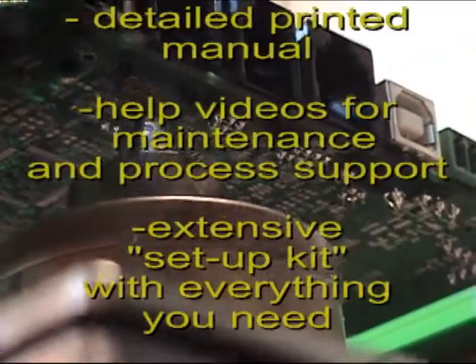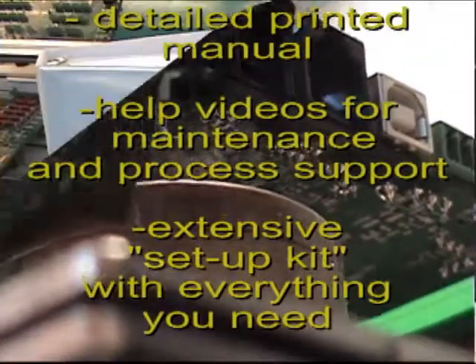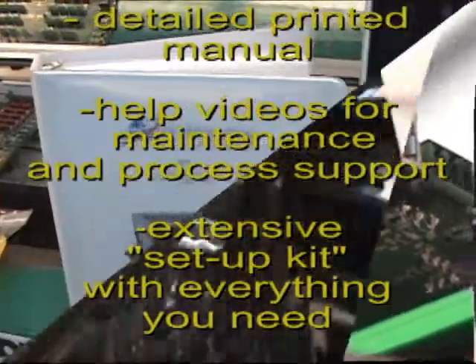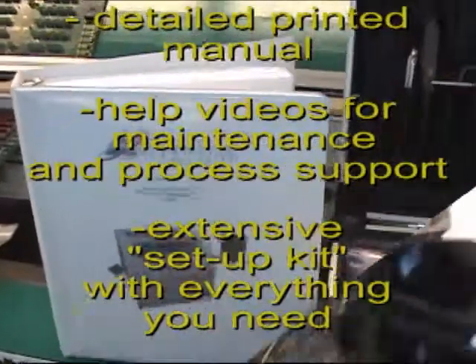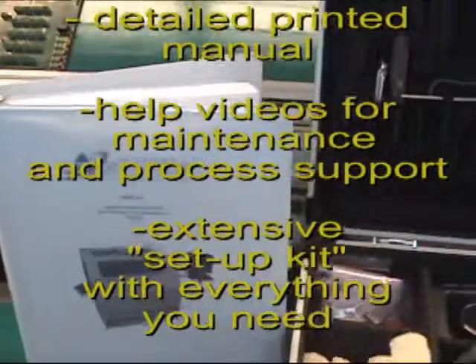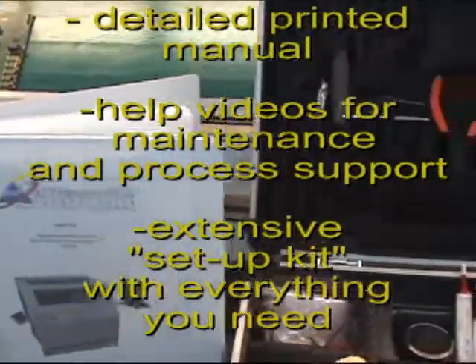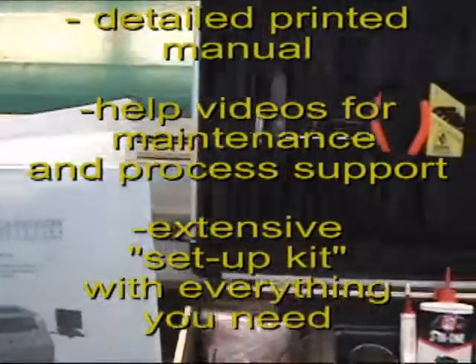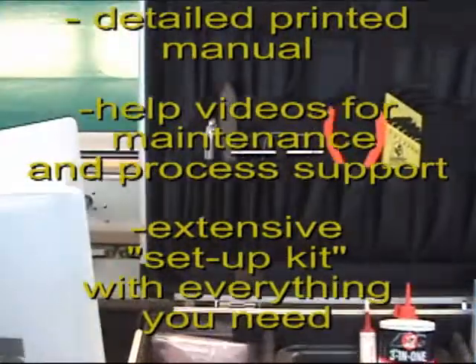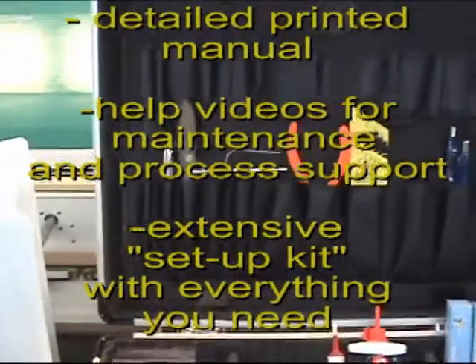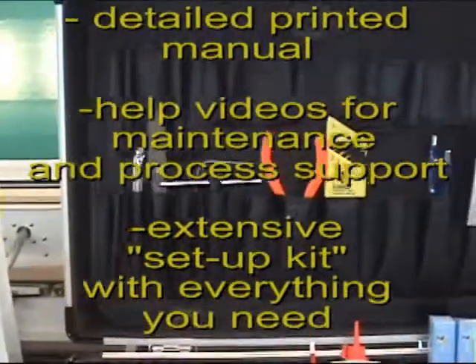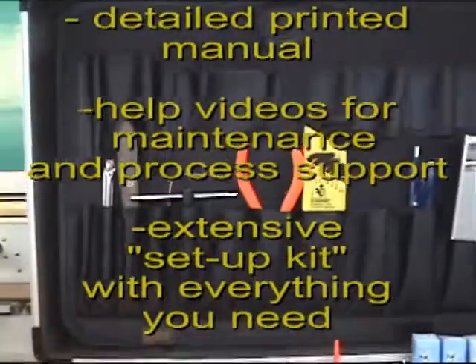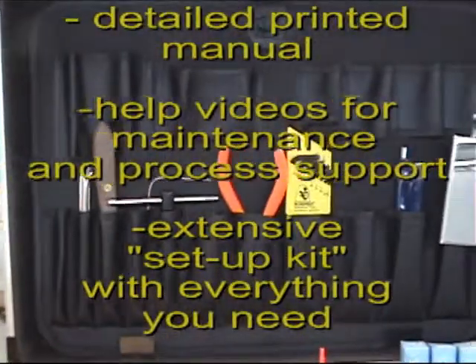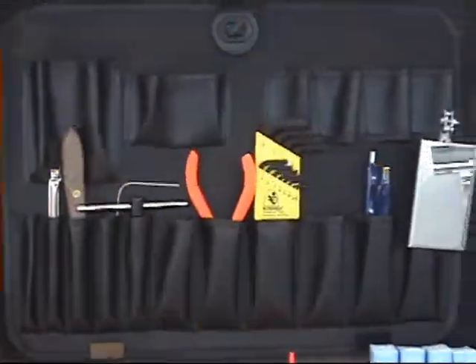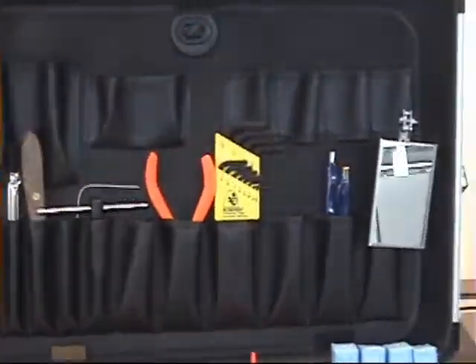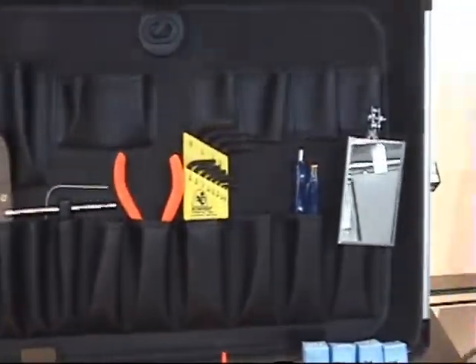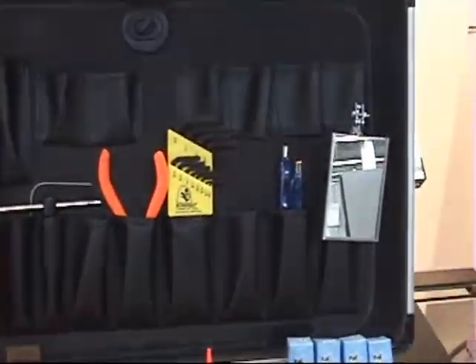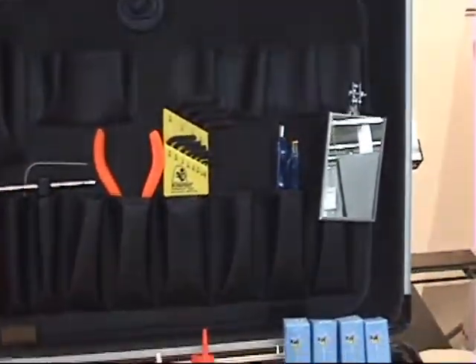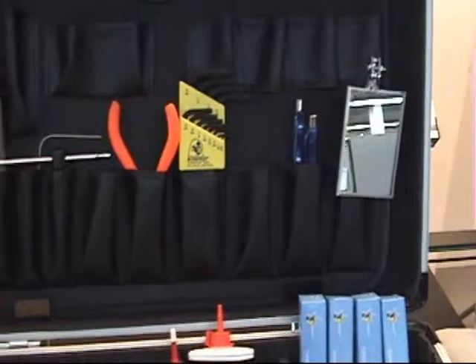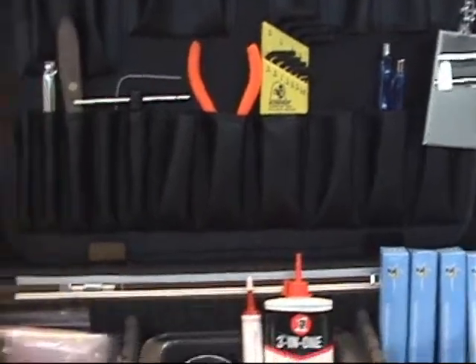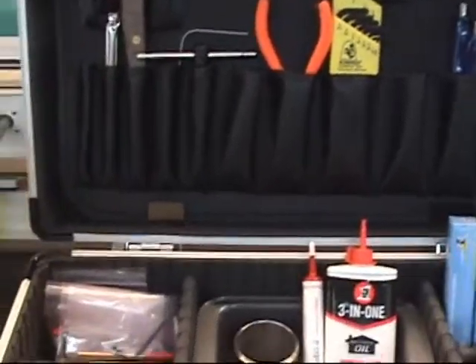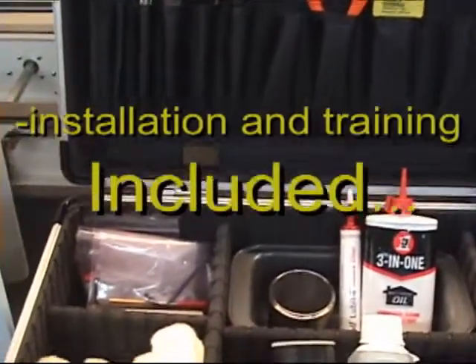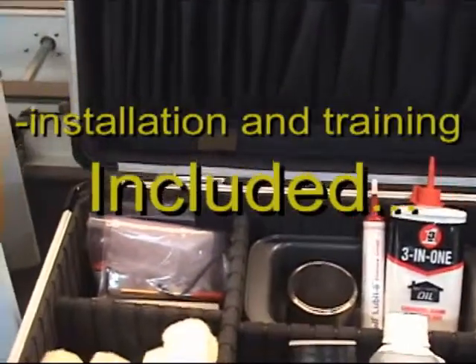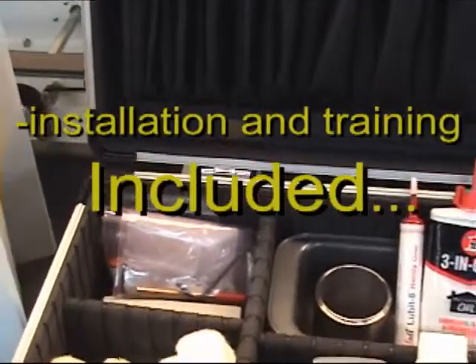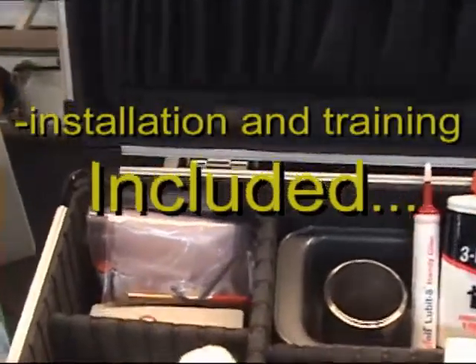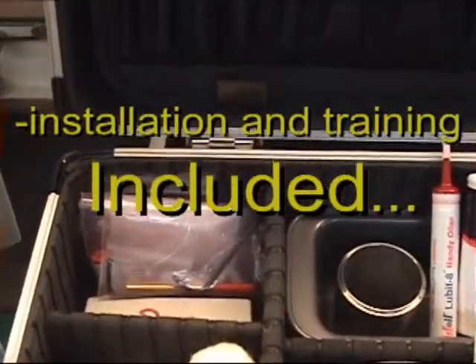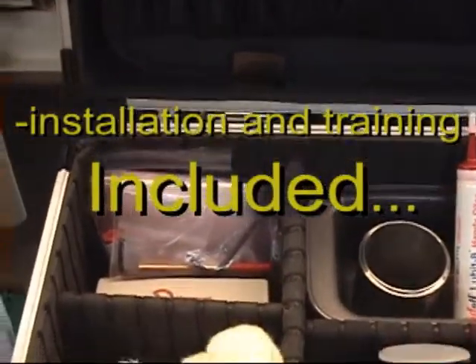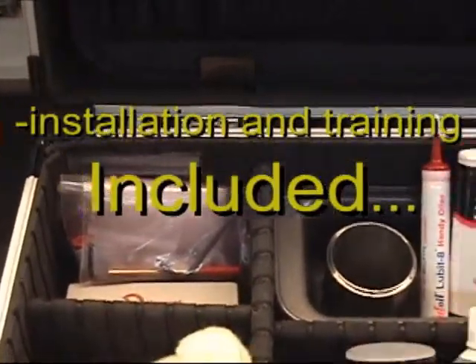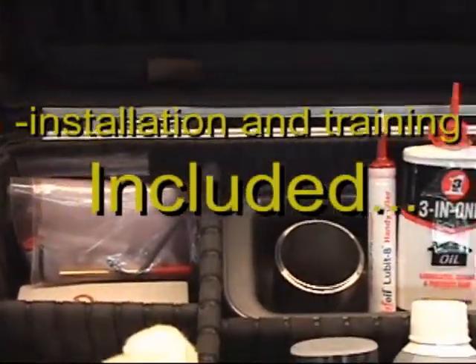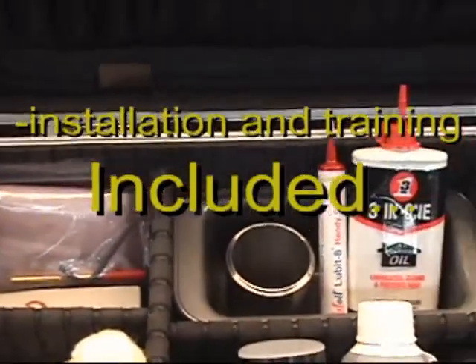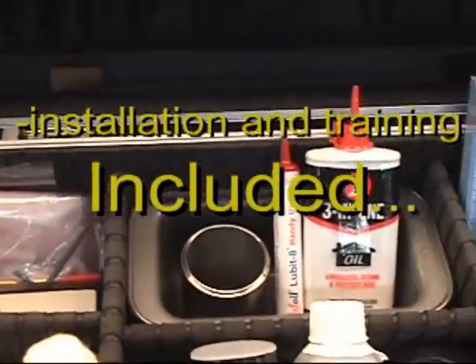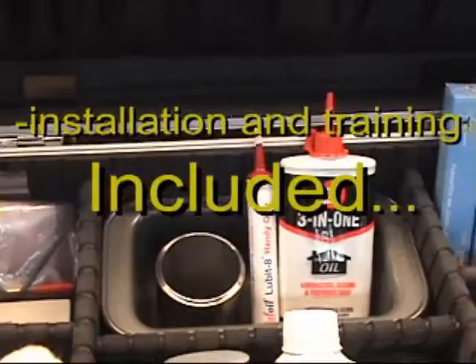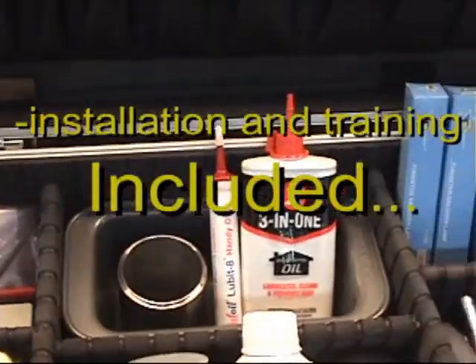Your machine is shipped with a detailed printed manual, a CD, and a comprehensive setup kit. At your convenience, the ACE installer will bring the machine online and train your operators. All of this is included.